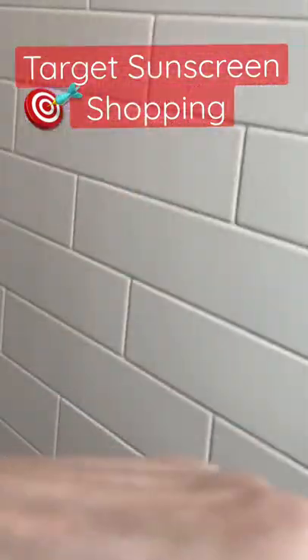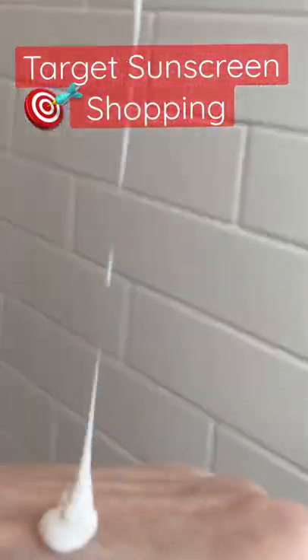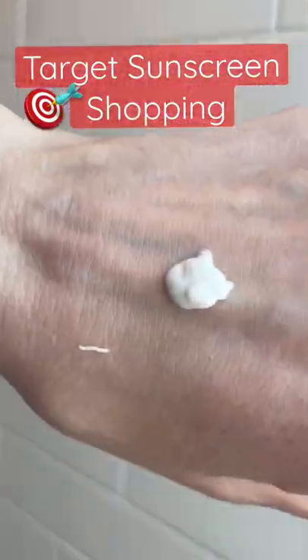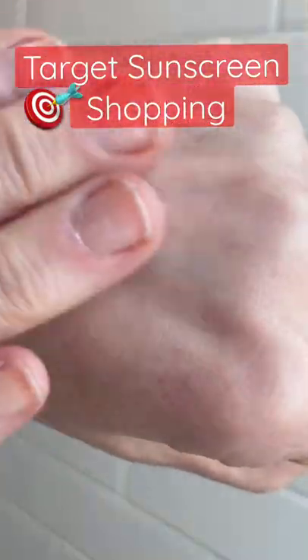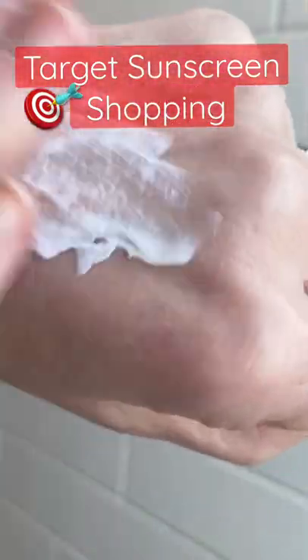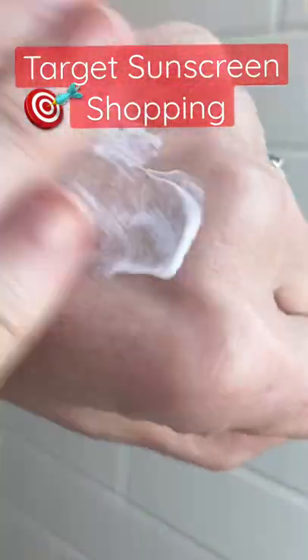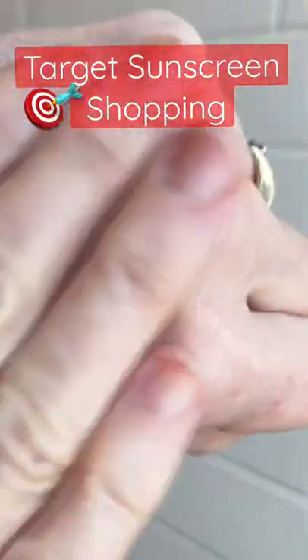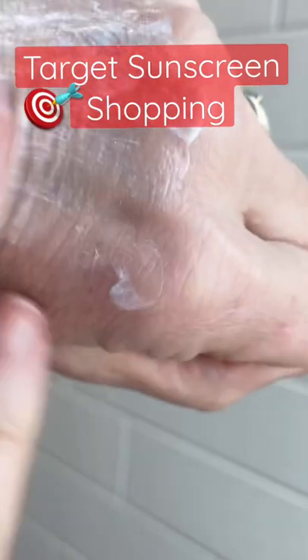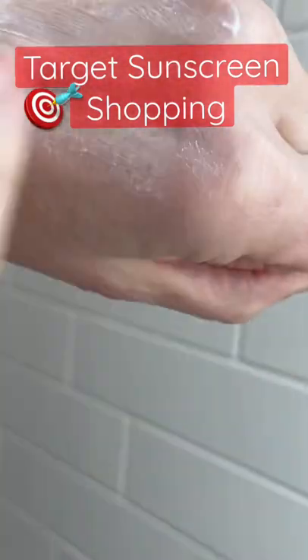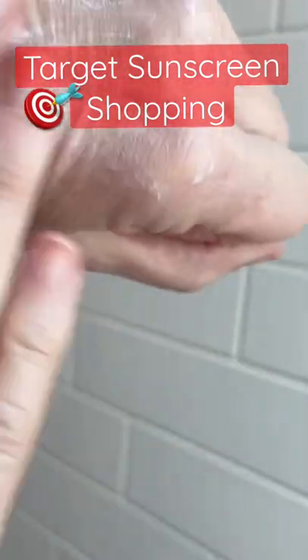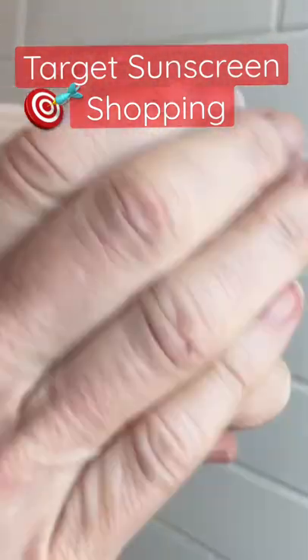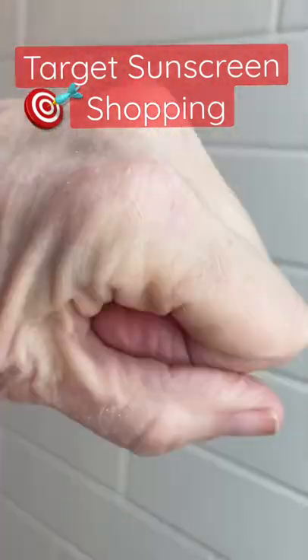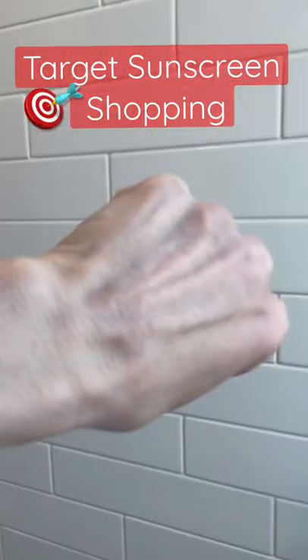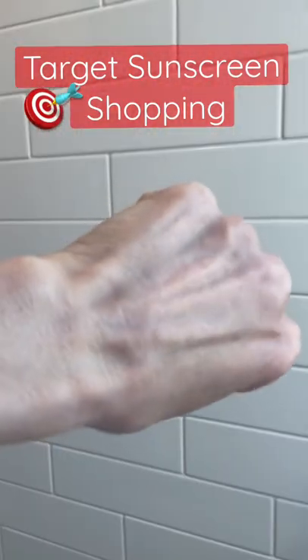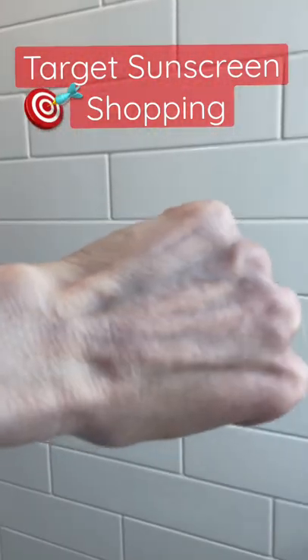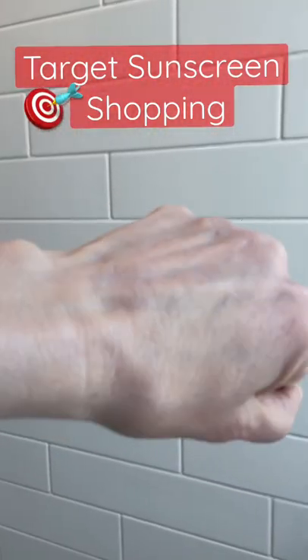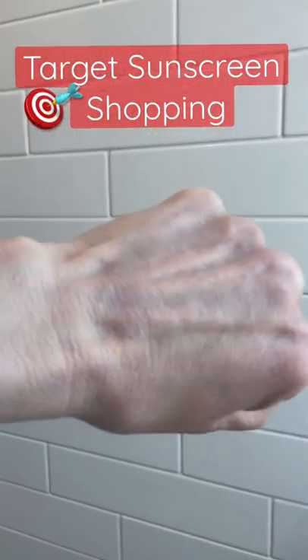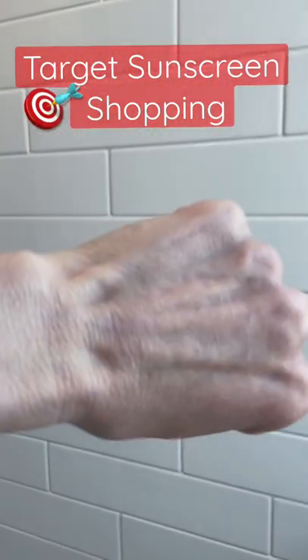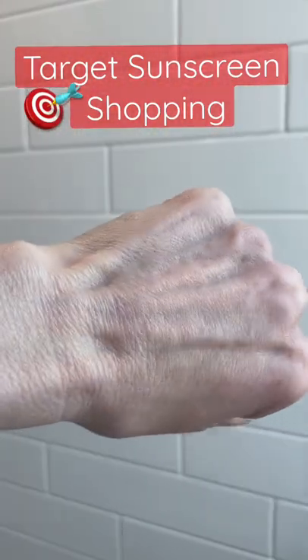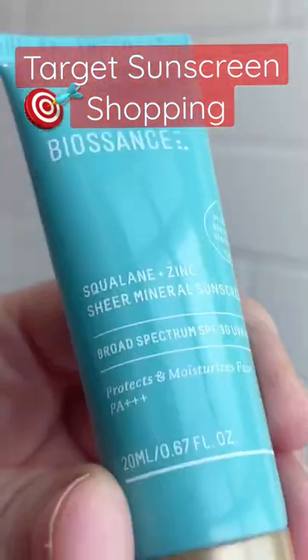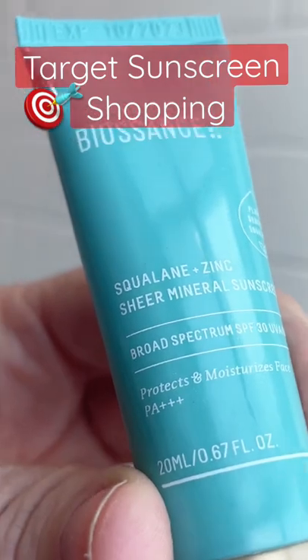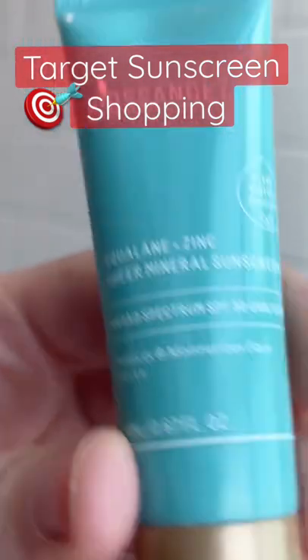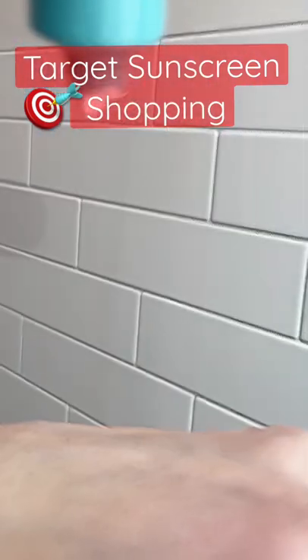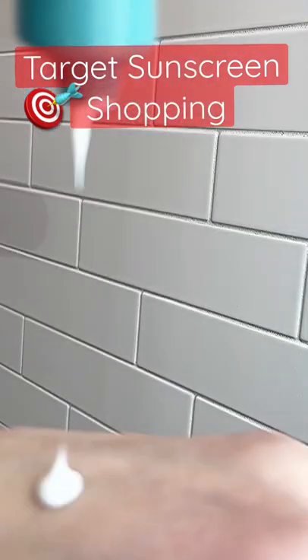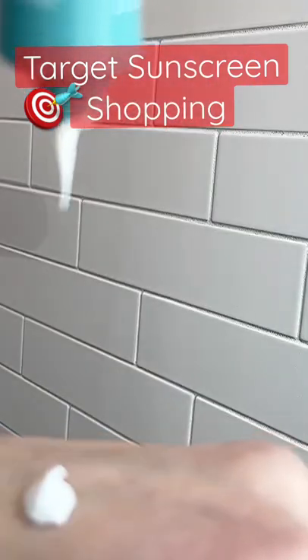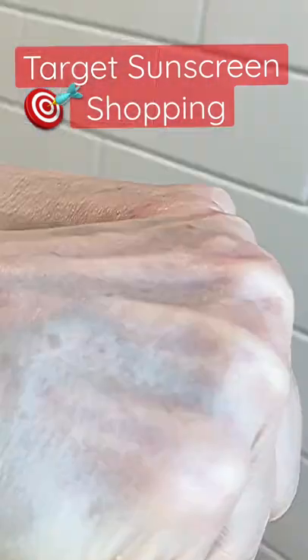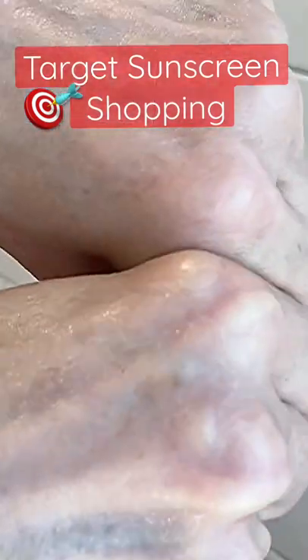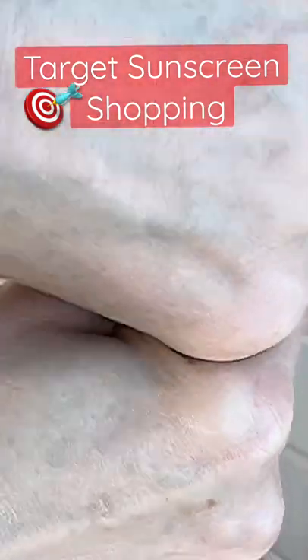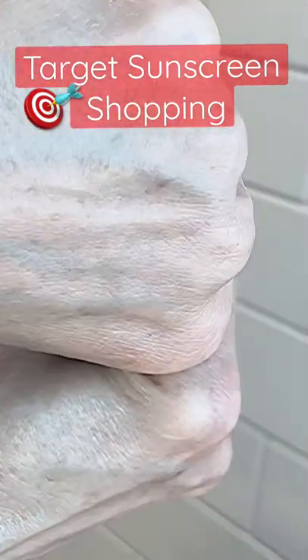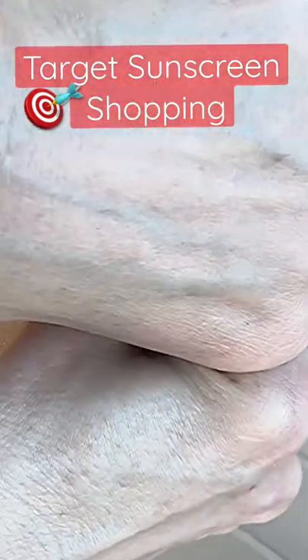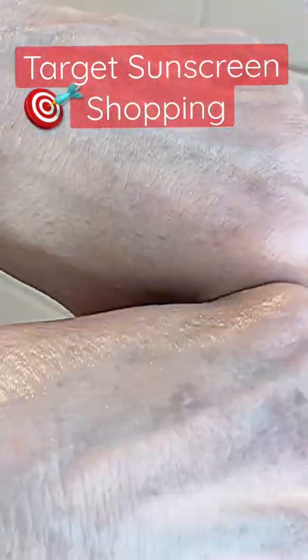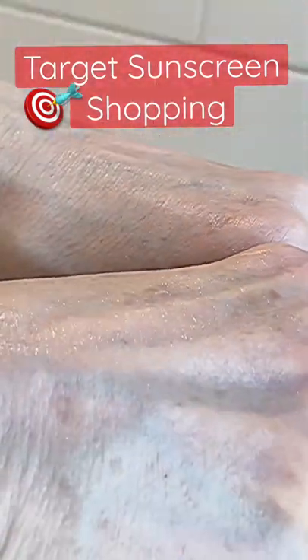On first application, this sunscreen lived up to everything that I'd hoped for. It's creamy, low white cast, and really hydrating. It was giving me vibes of the Biossance Squalane Zinc Only Sunscreen, so I had to give it a try side-by-side. Here are the results — honestly, side-by-side, I can't tell a difference in these formulas.